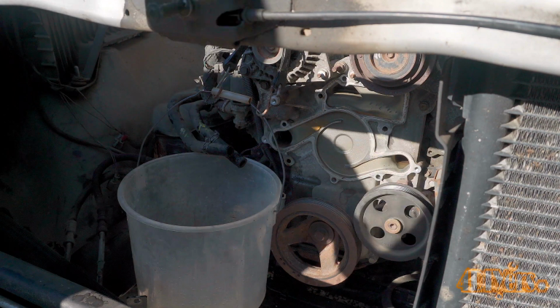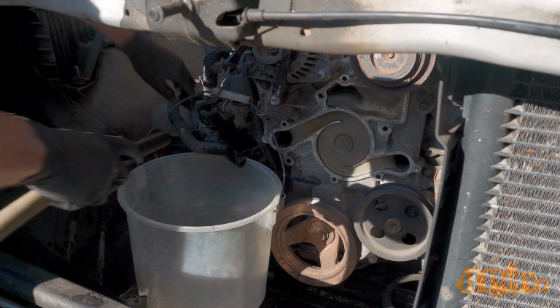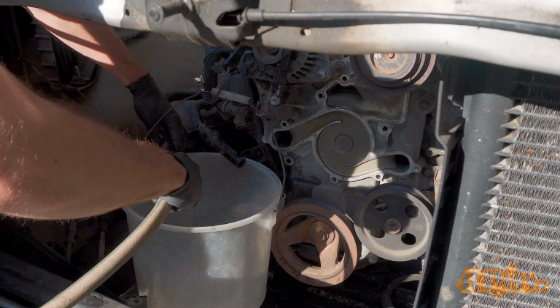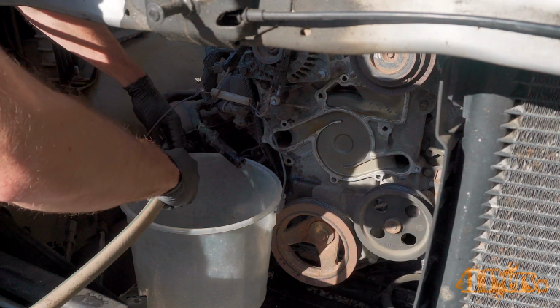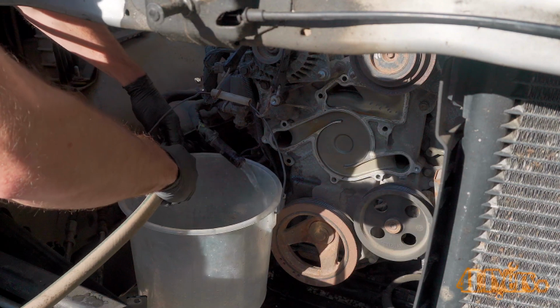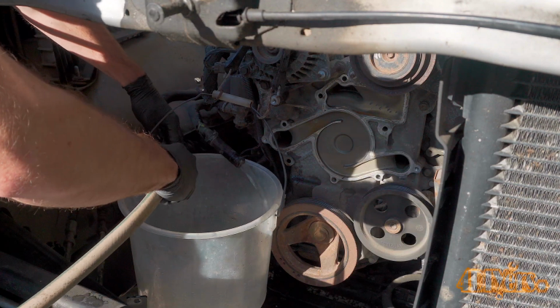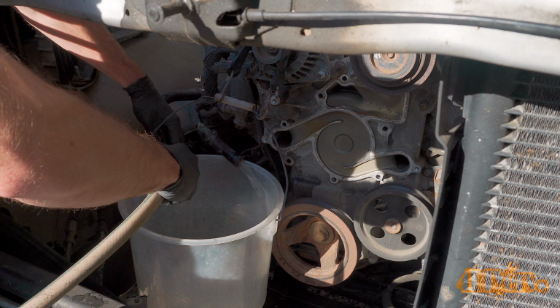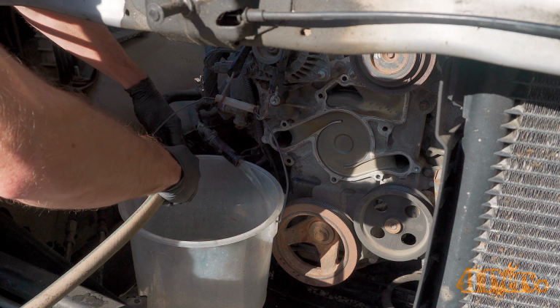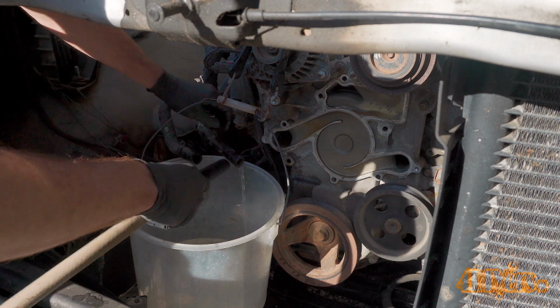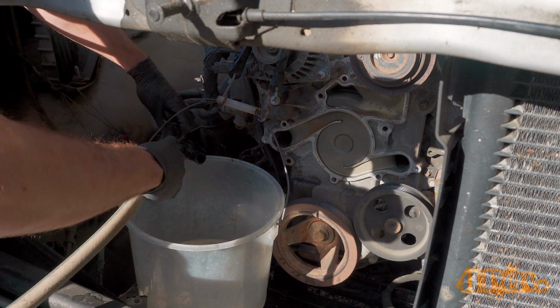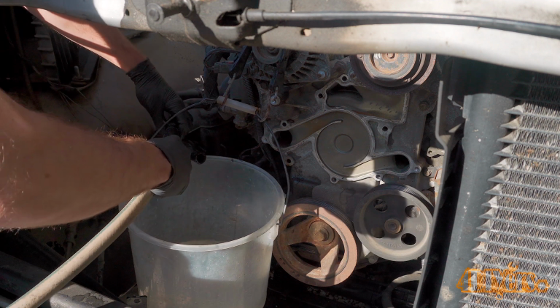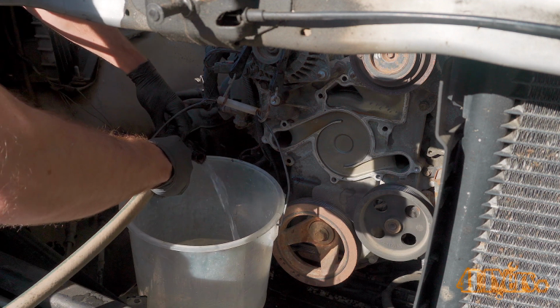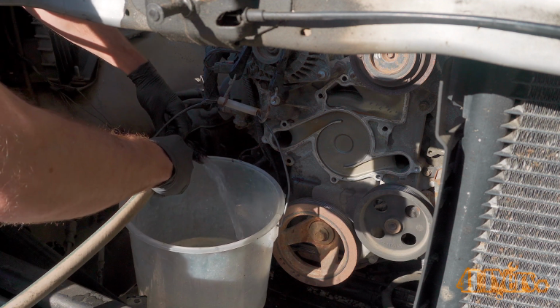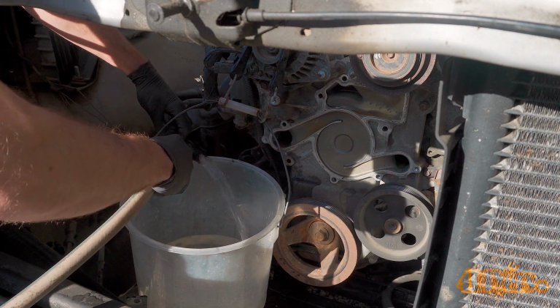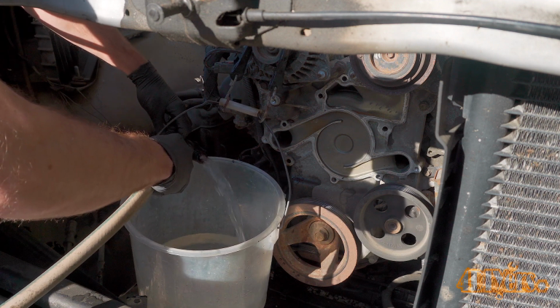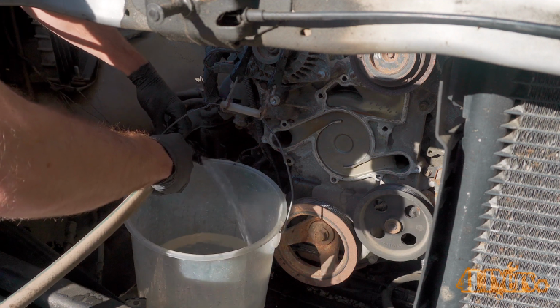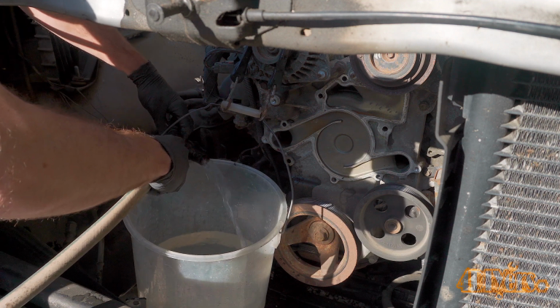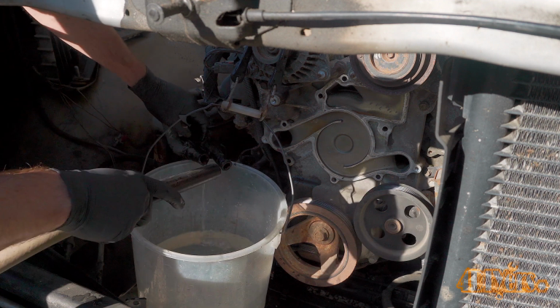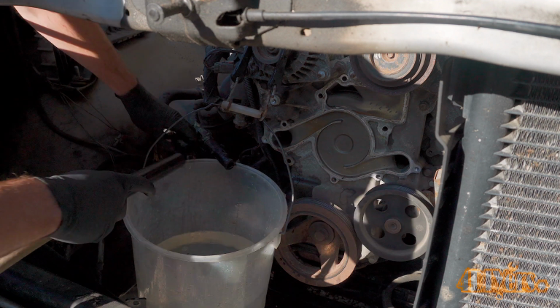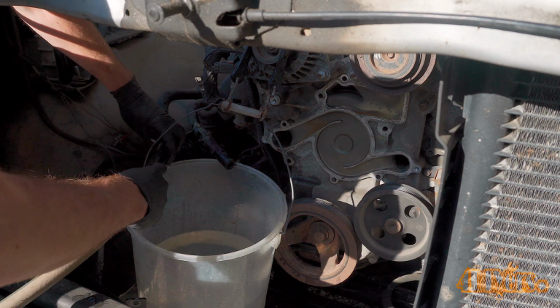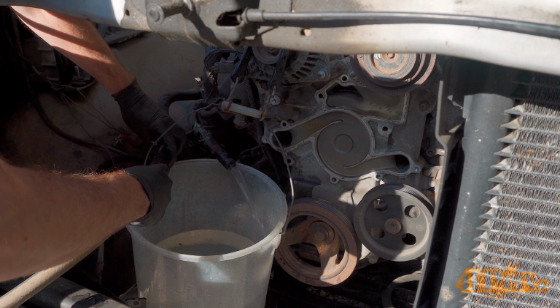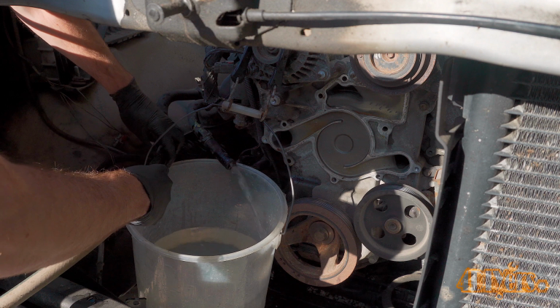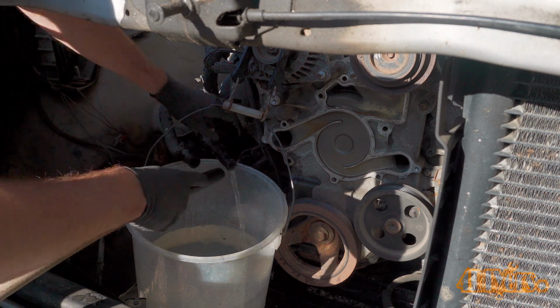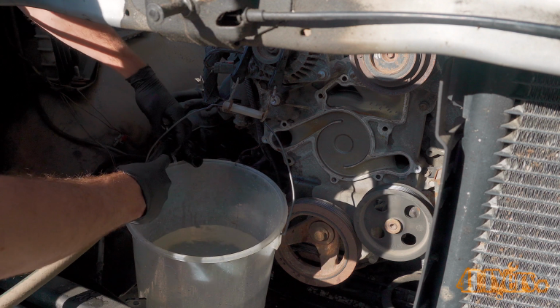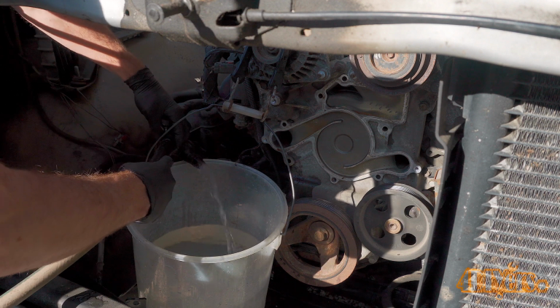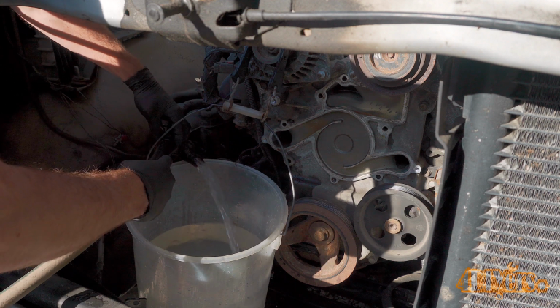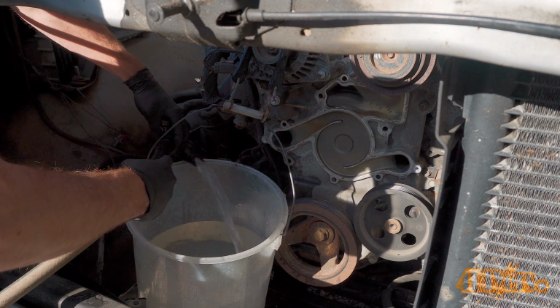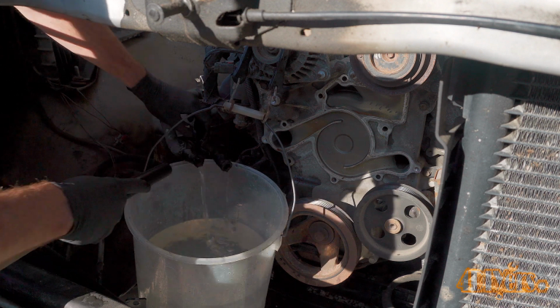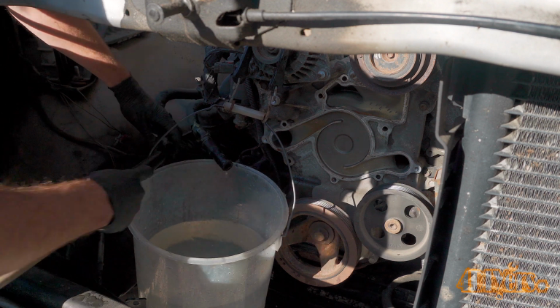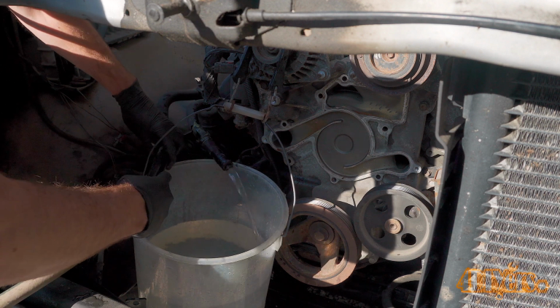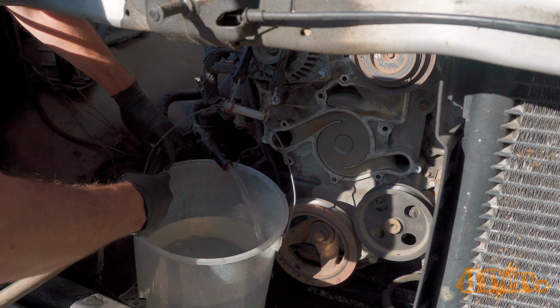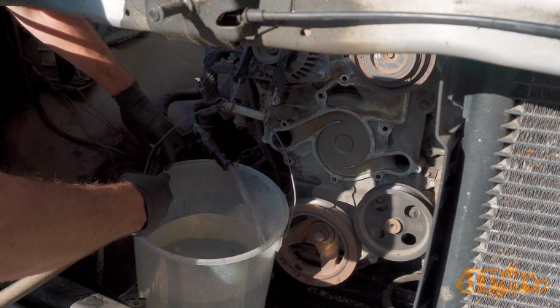The first time around you can see there's still quite a bit of coolant left in there. As I progress more the water becomes clearer and cleaner. Once the water that comes out from the heater core is fully clean, you're officially done.